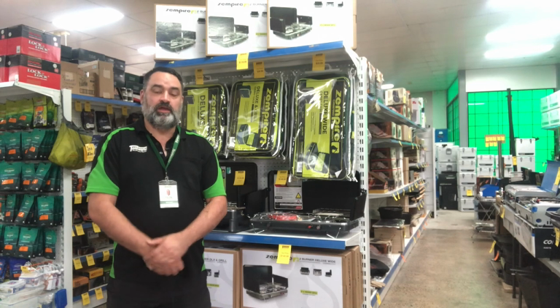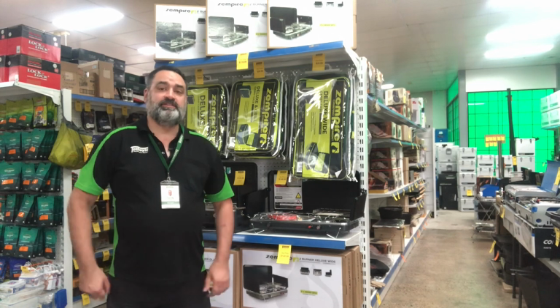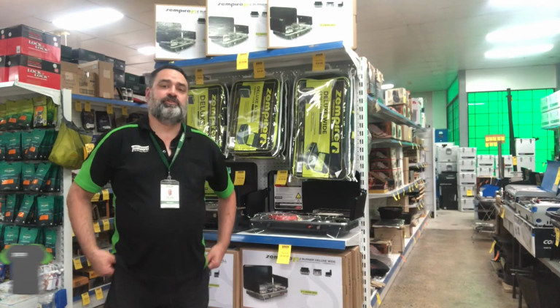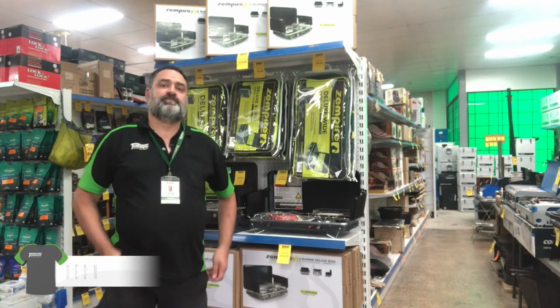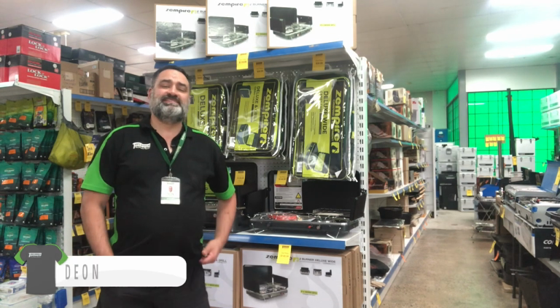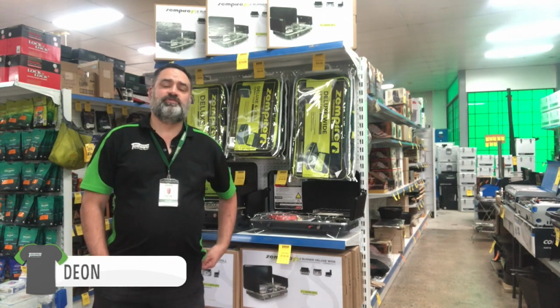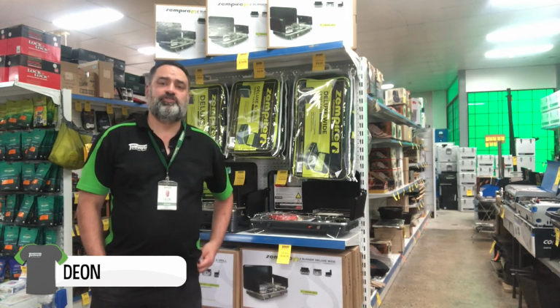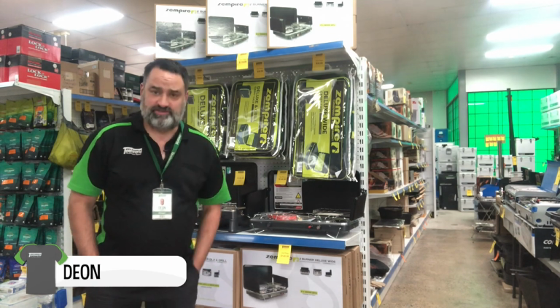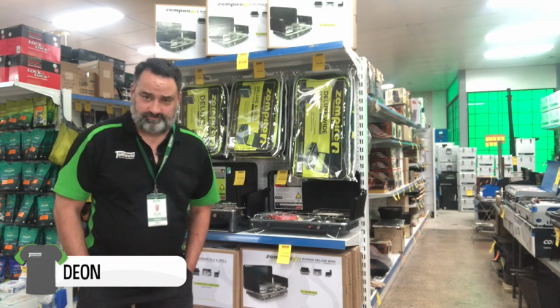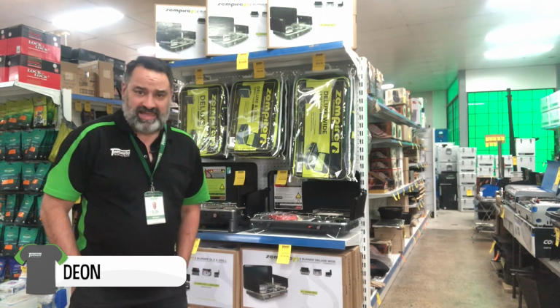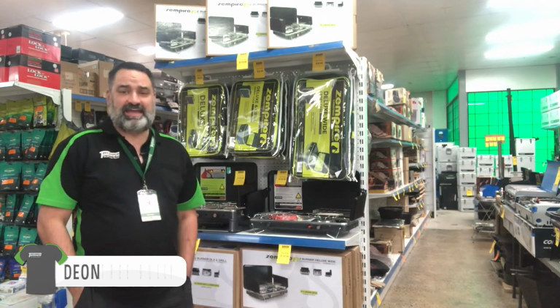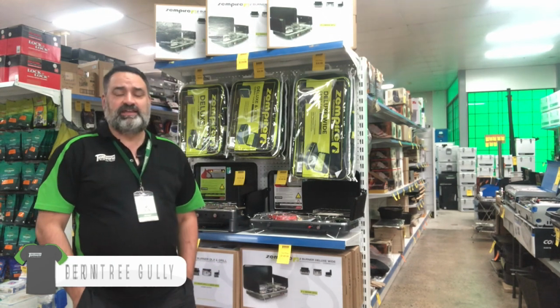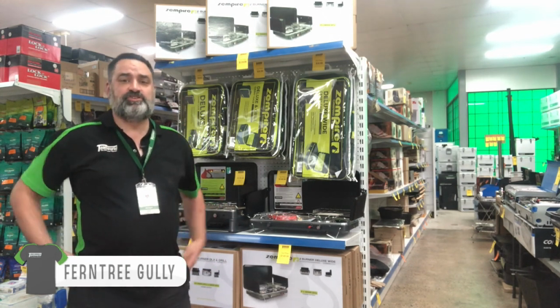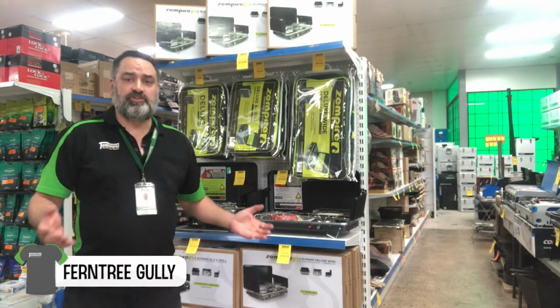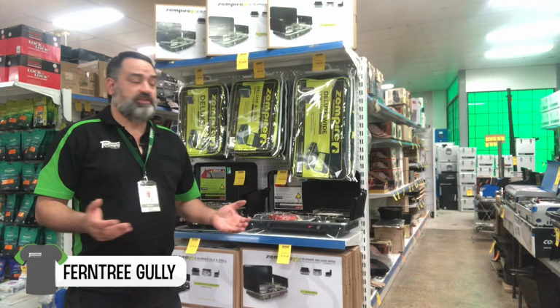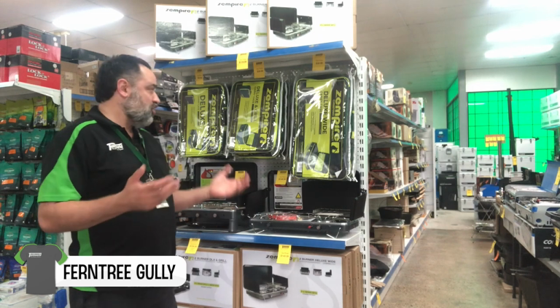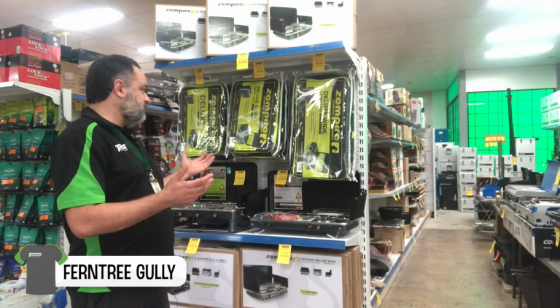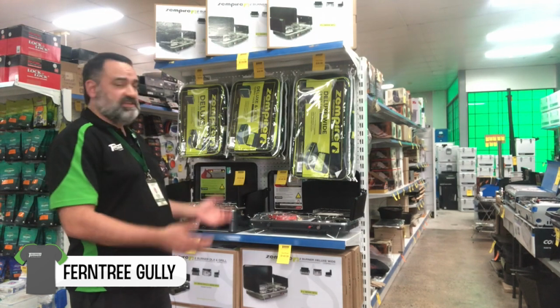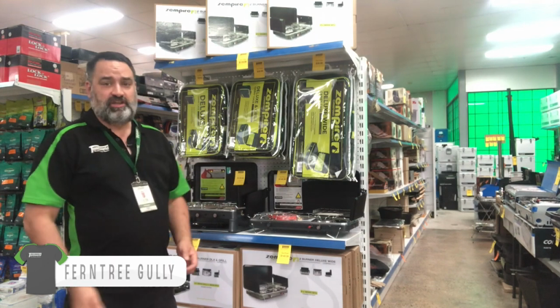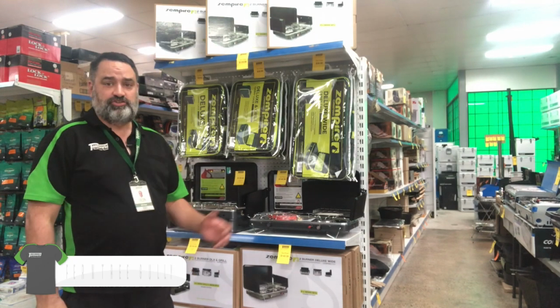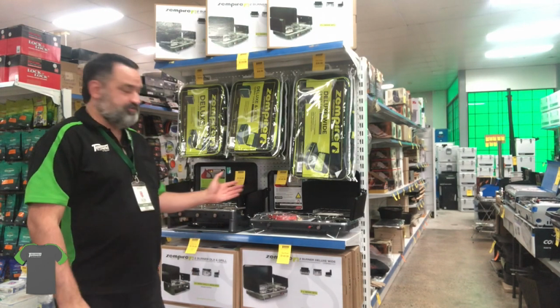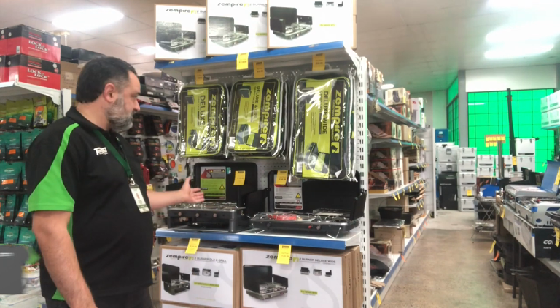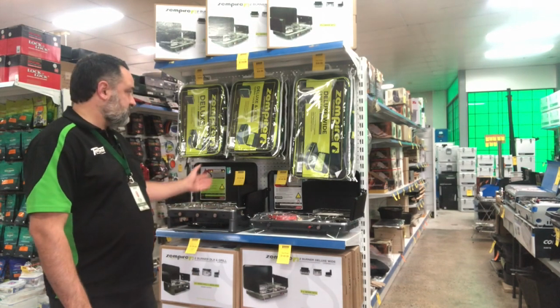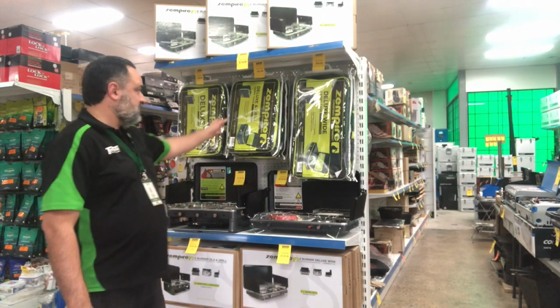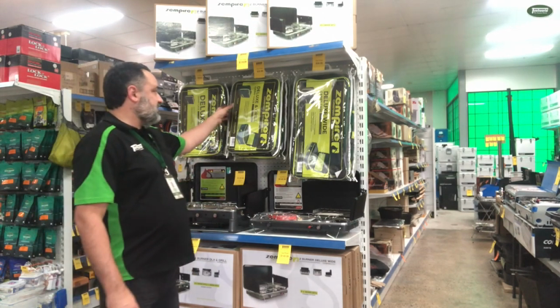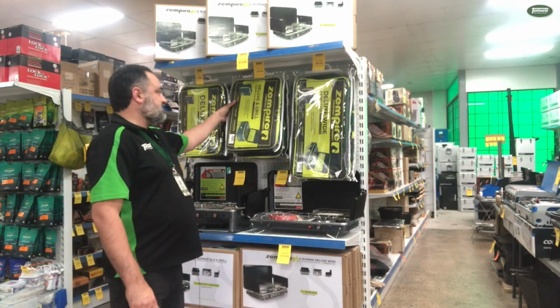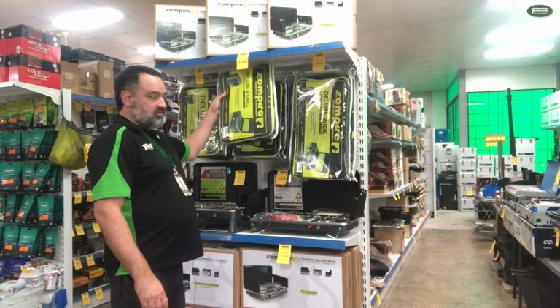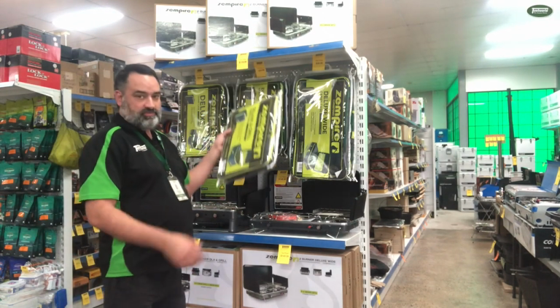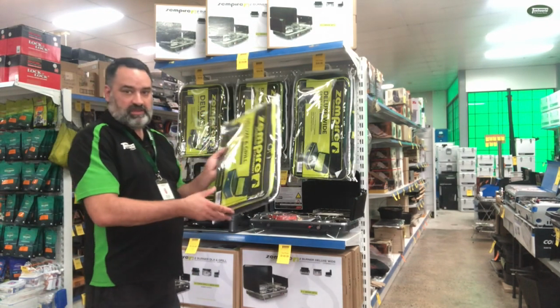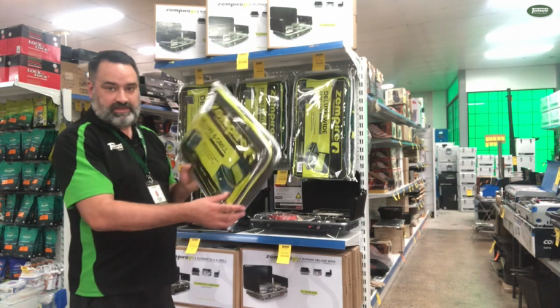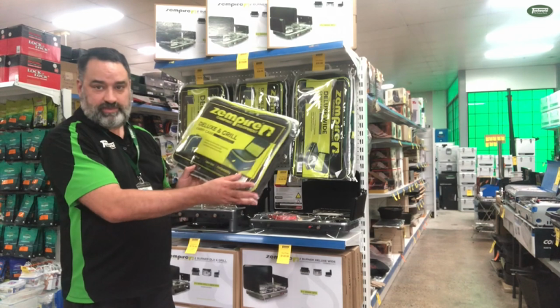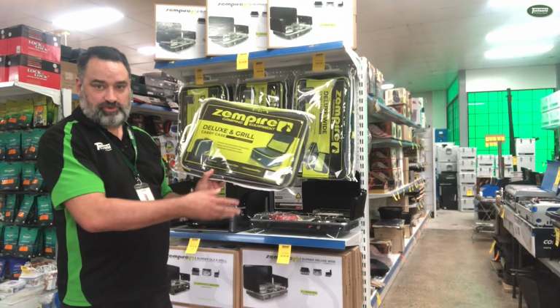Hello Tentworld viewers, this is Dion from the Furniture Gully Store. Today I'm going to show you the perfect addition to your Zempire stove — it is the carry bags for them.